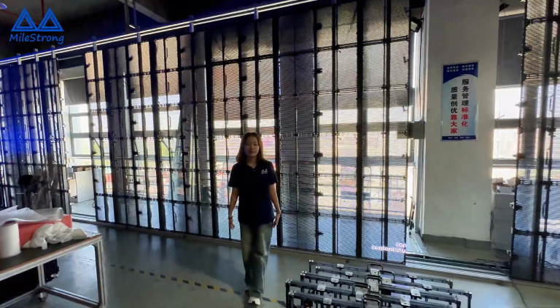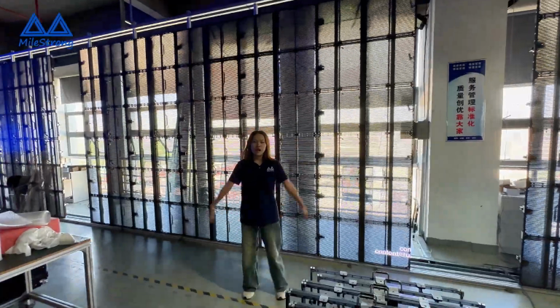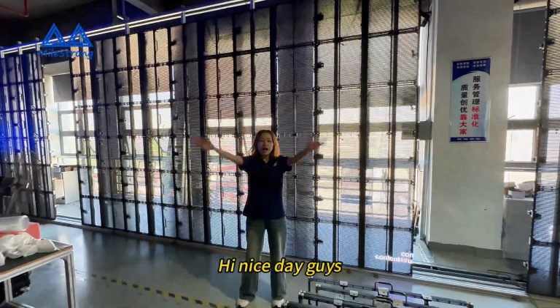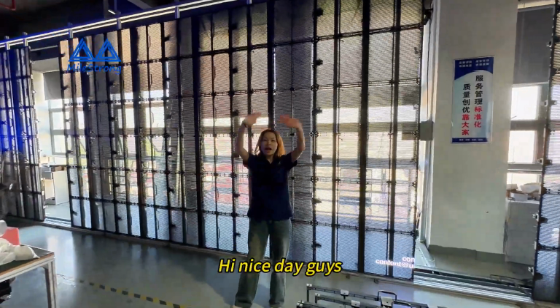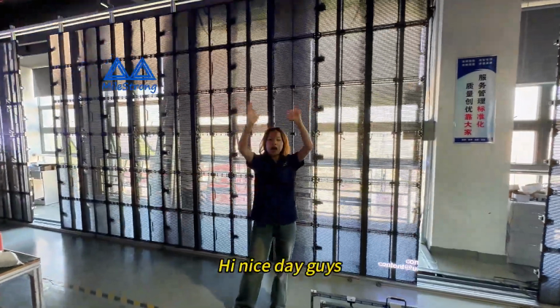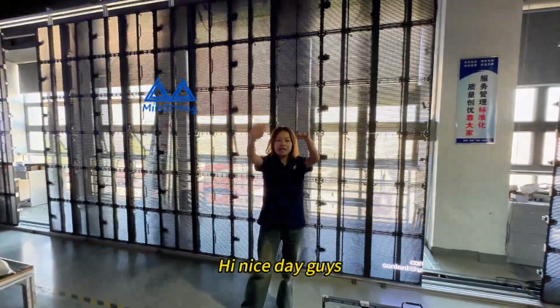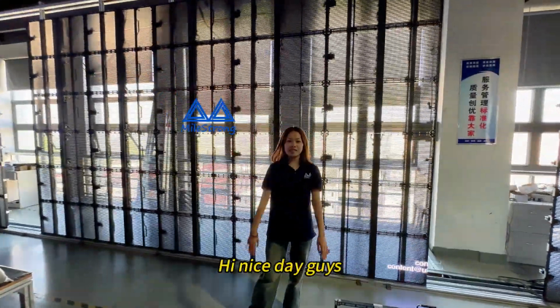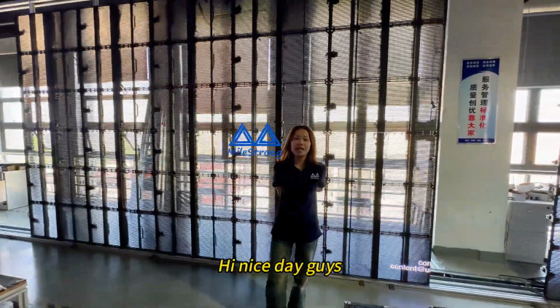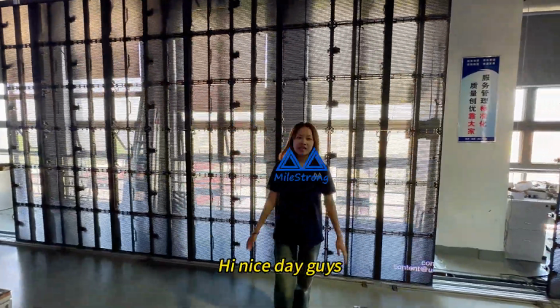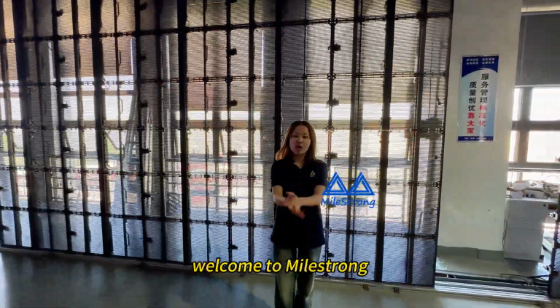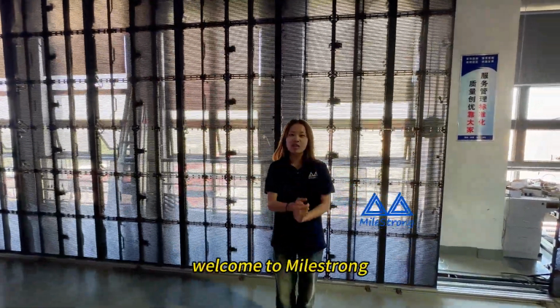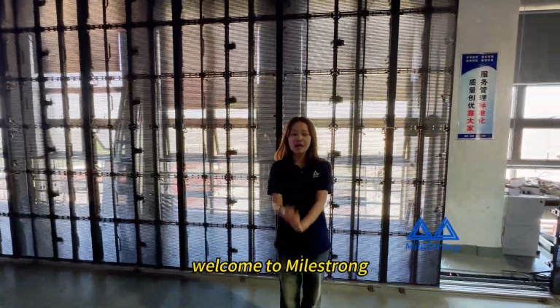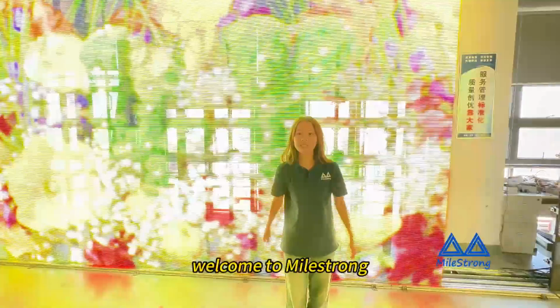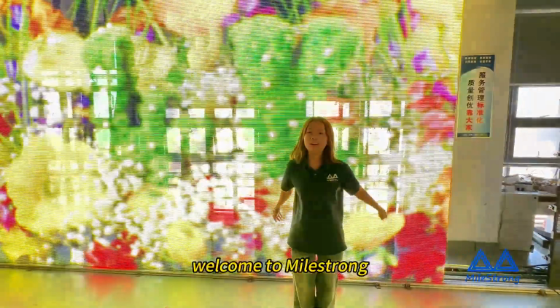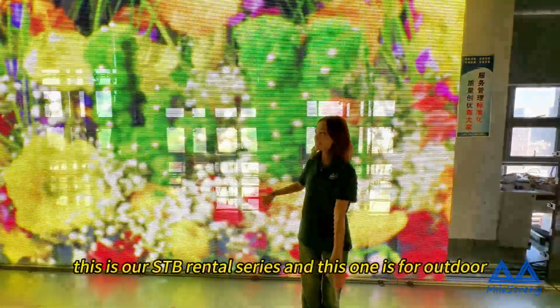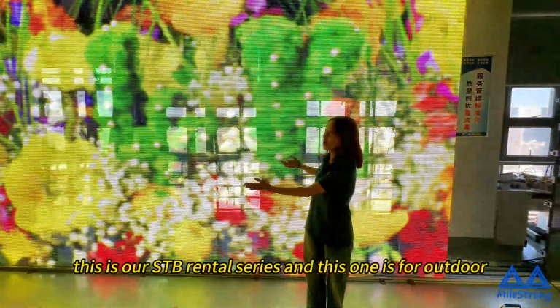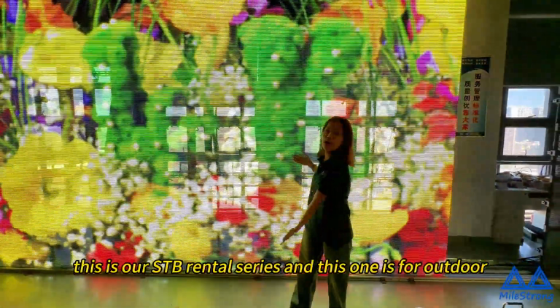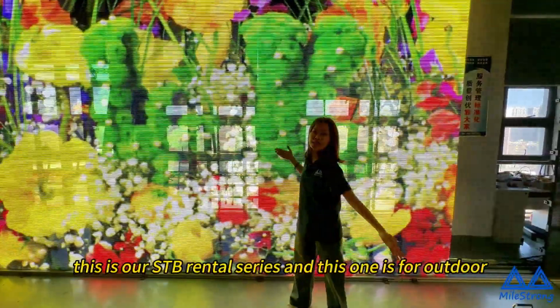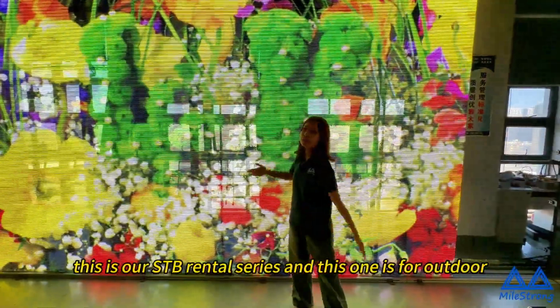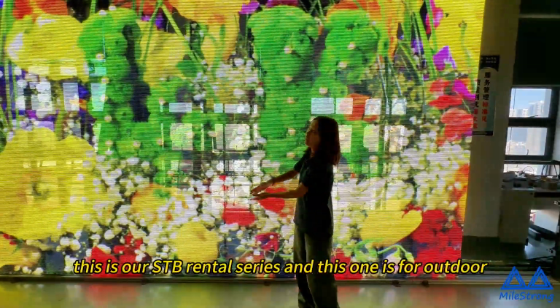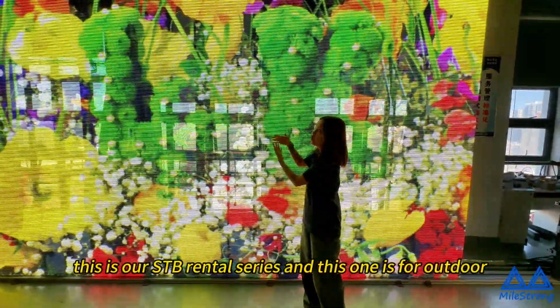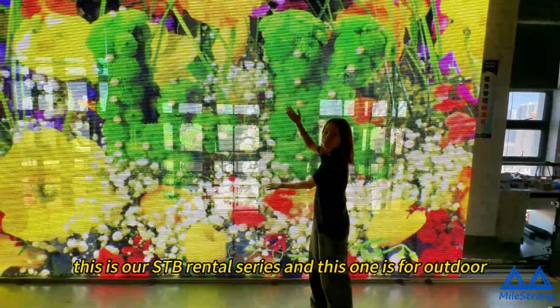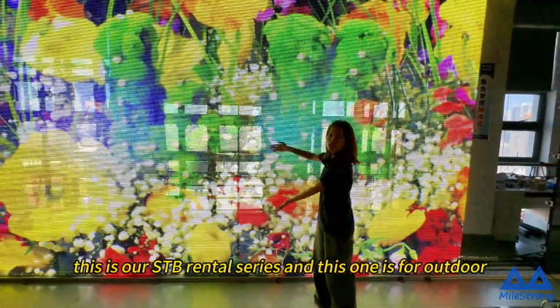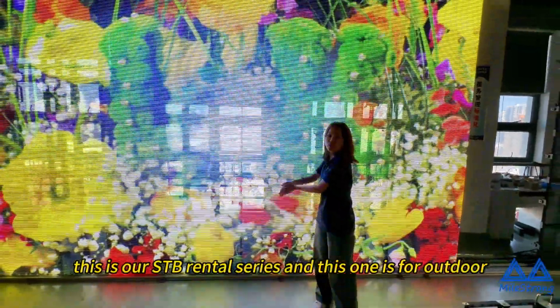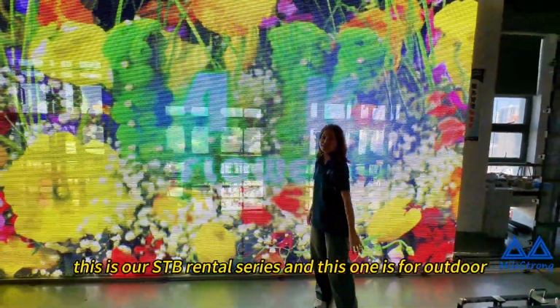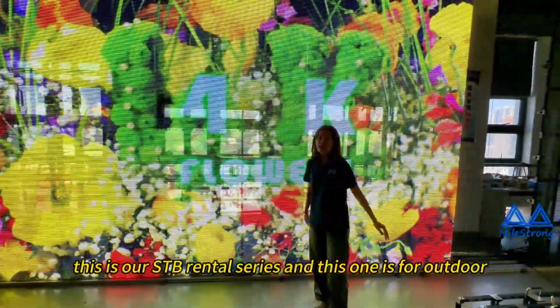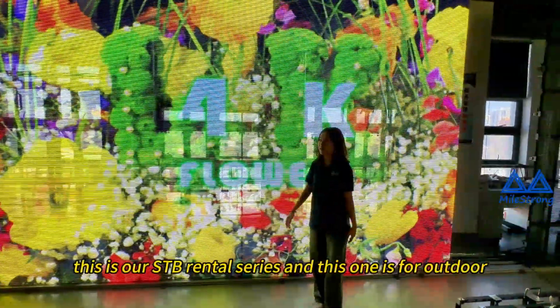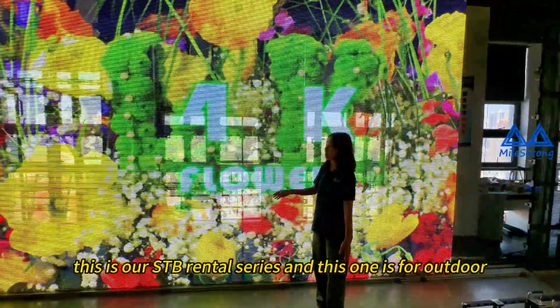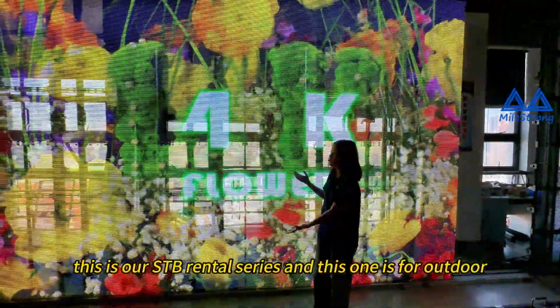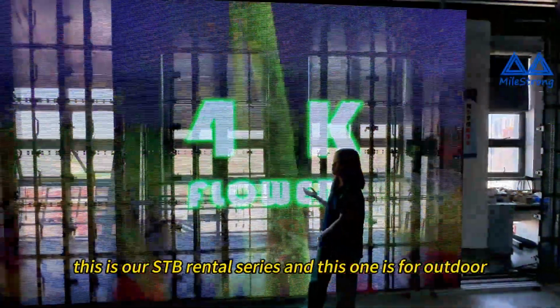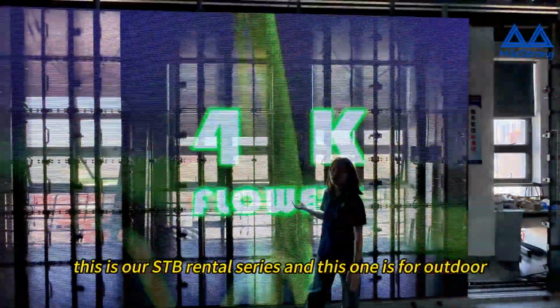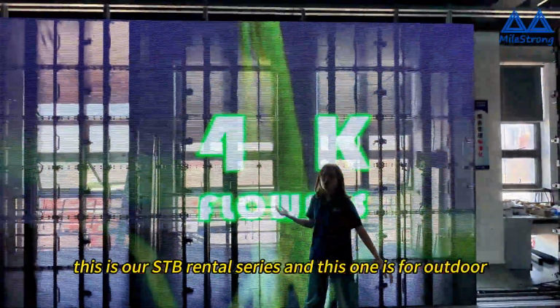Hi, nice day guys. Welcome to my store. This is our STB rental series, and this one is for outdoor.